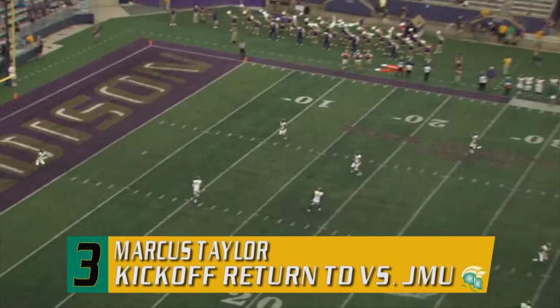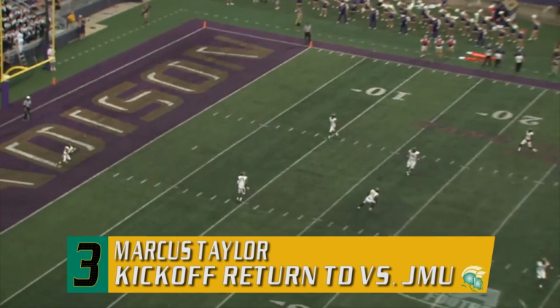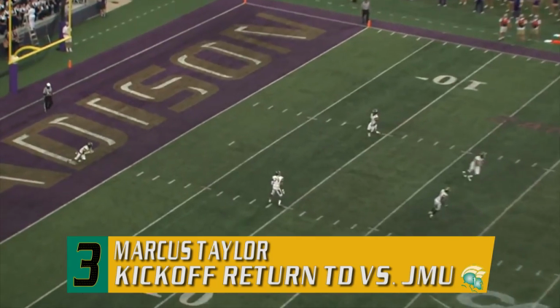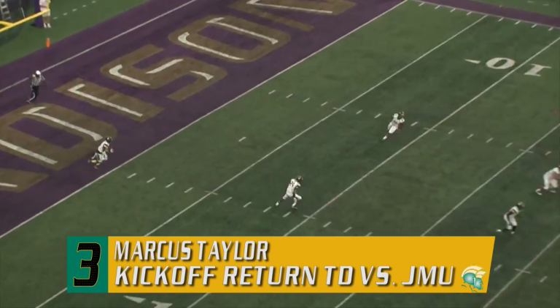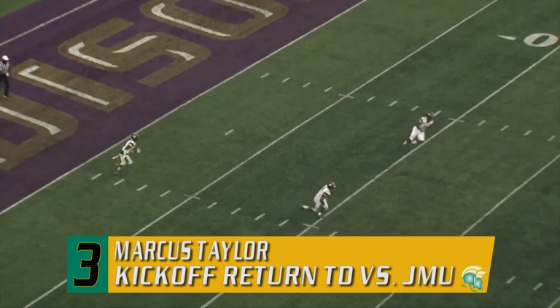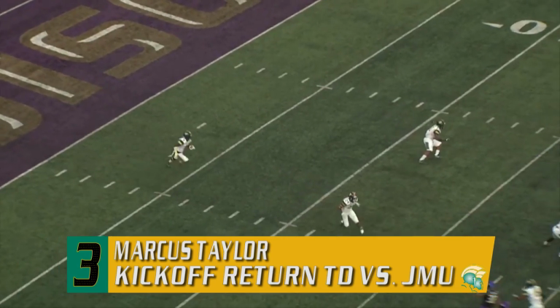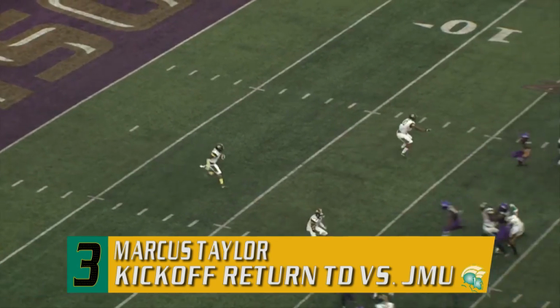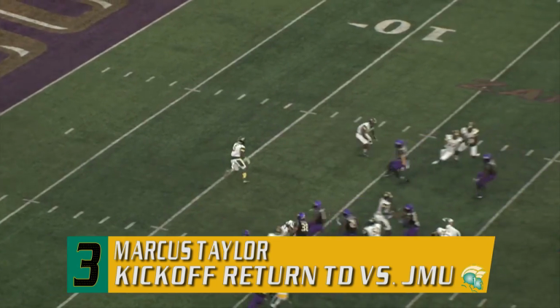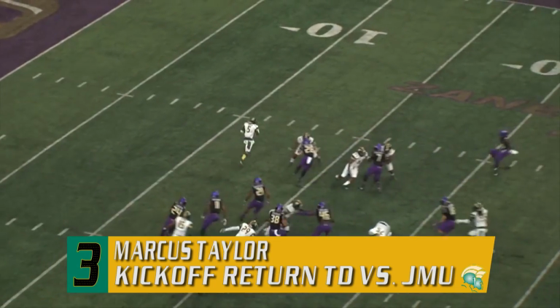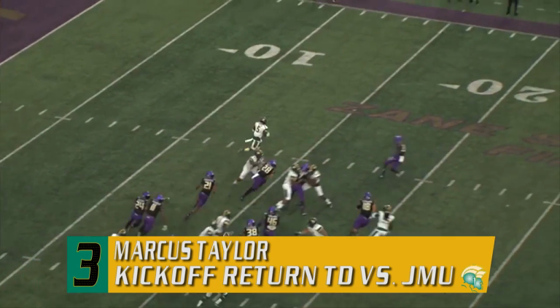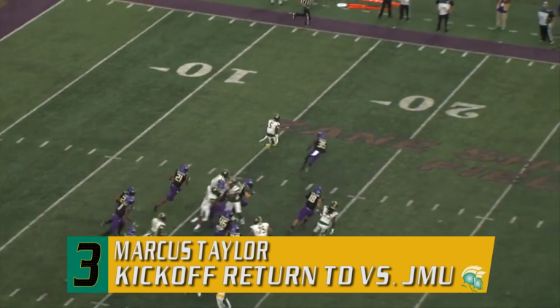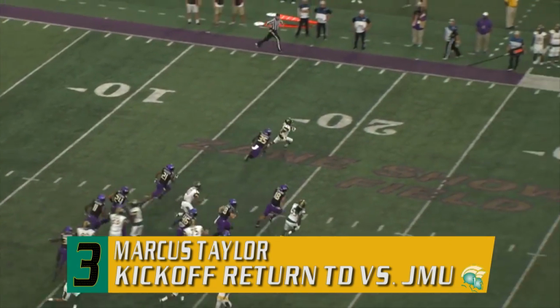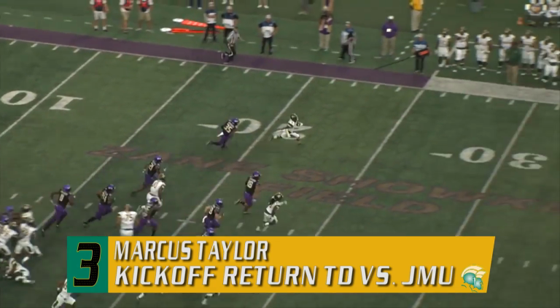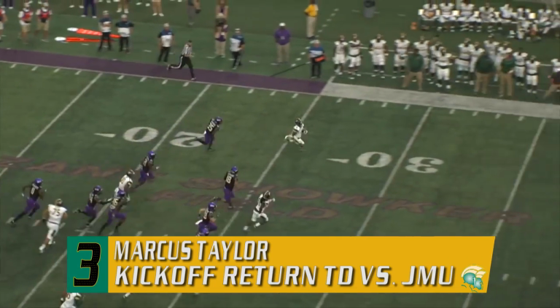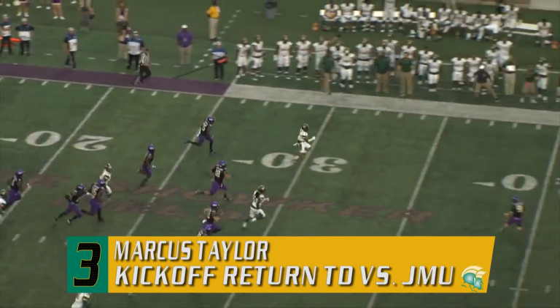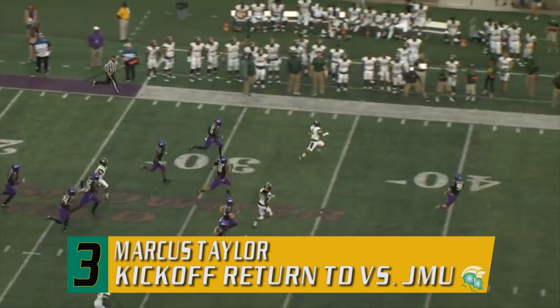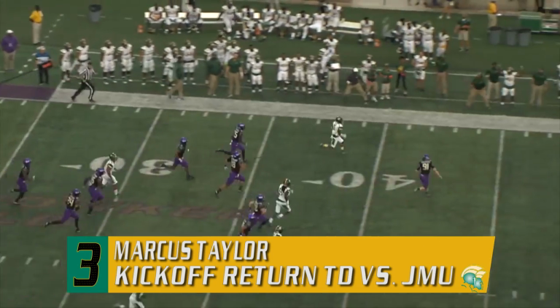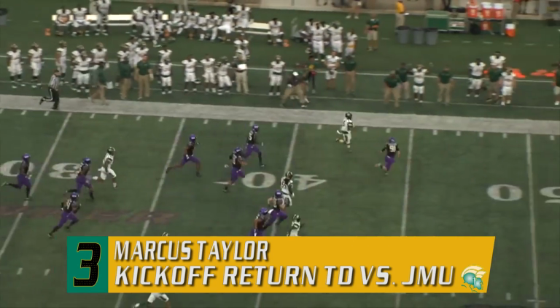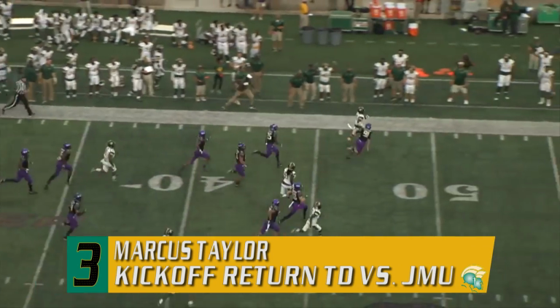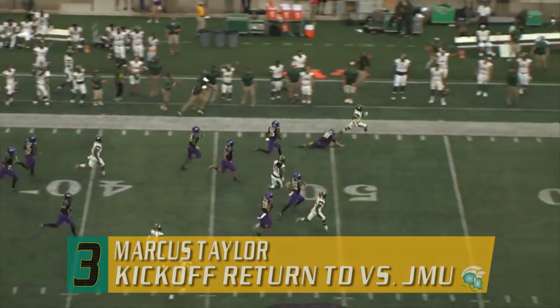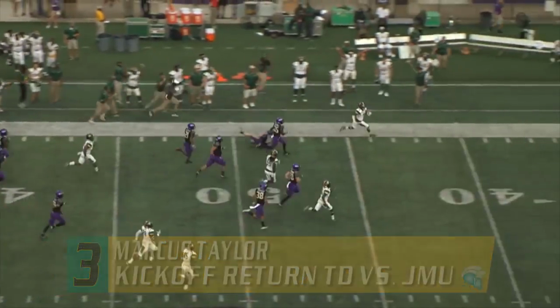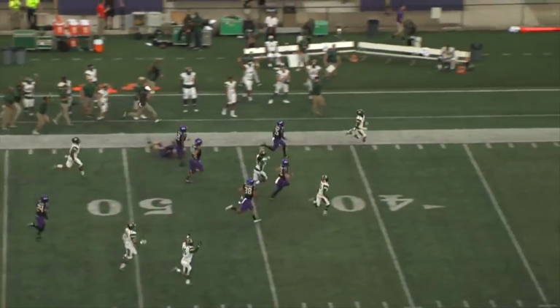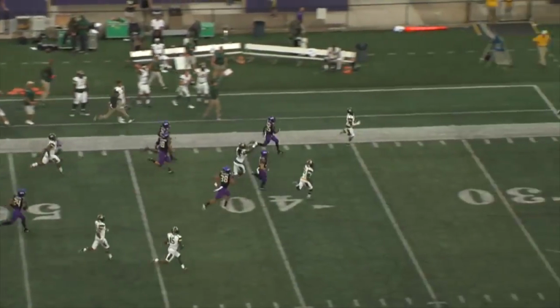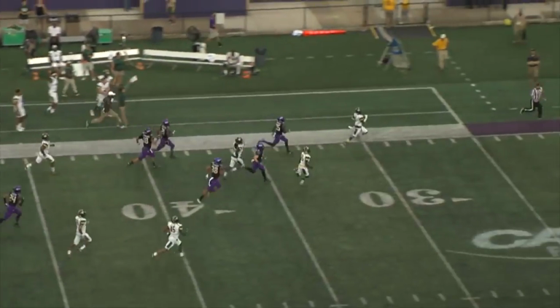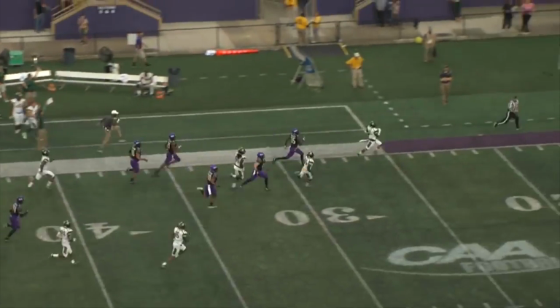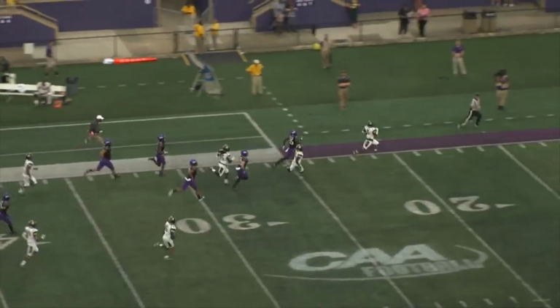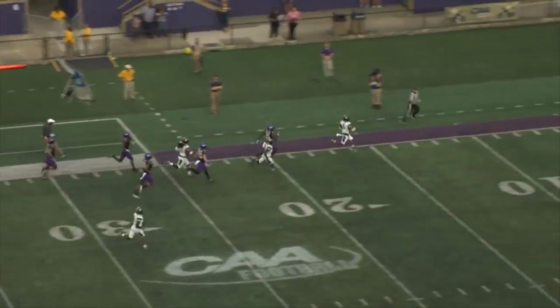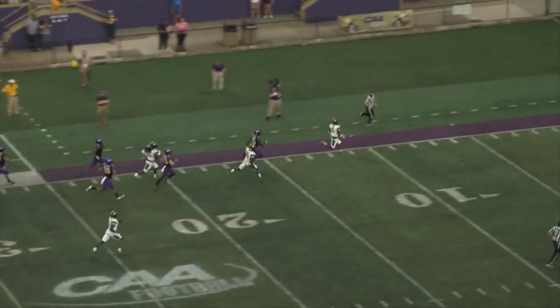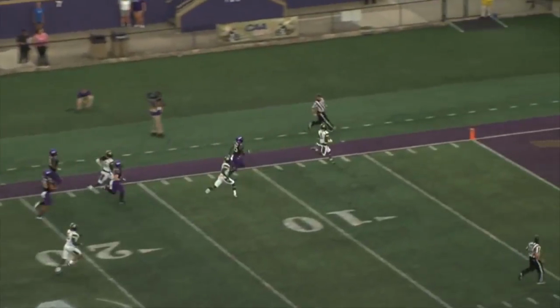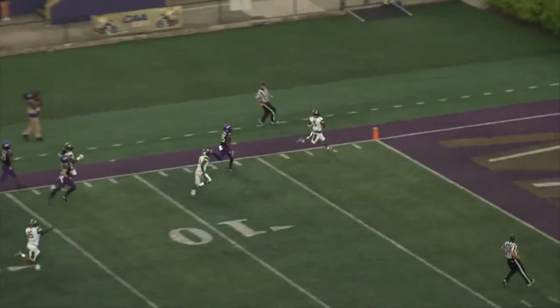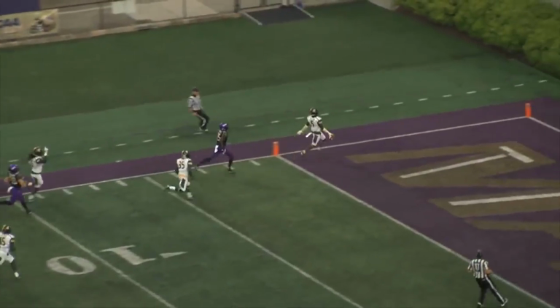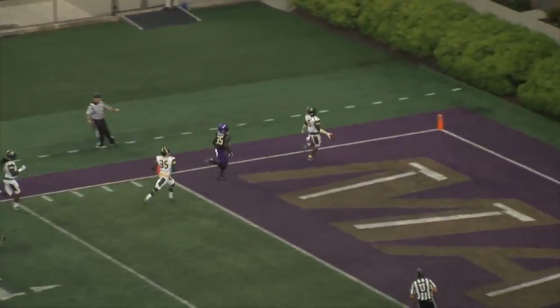Taylor will receive it. He's going to take it out — why not? Up to the 10, he's going to break to the outside. He's got some running room. Ratke is maybe the last man to beat. He's going to try to get him to the corner, down the sideline. He's on his way, and a kick return for a score for Taylor.